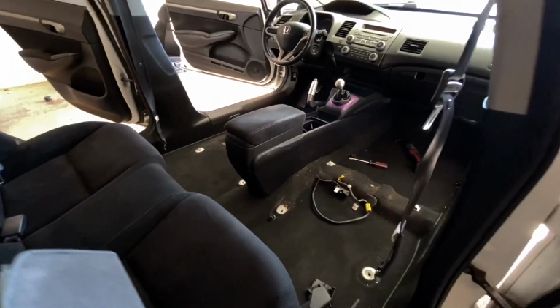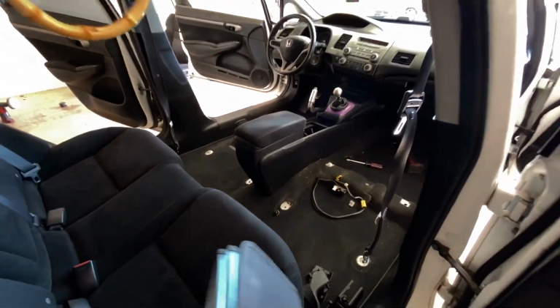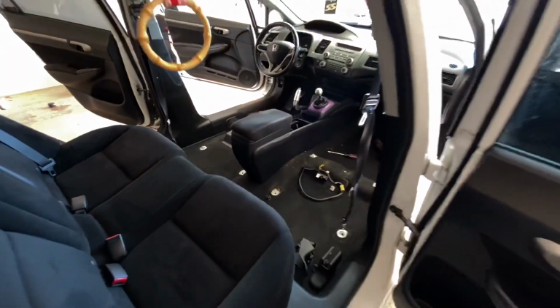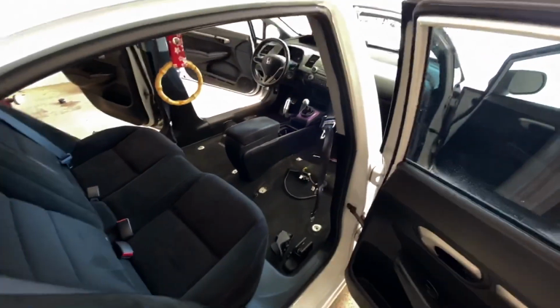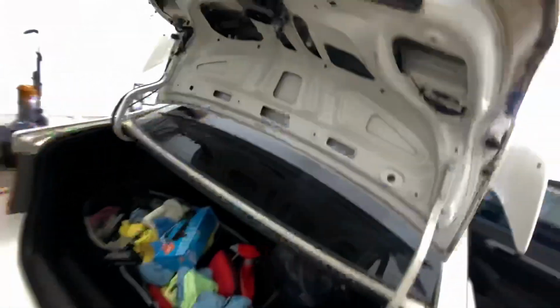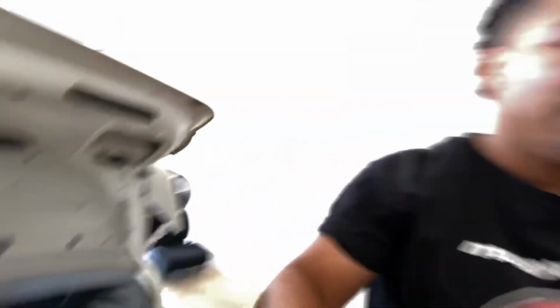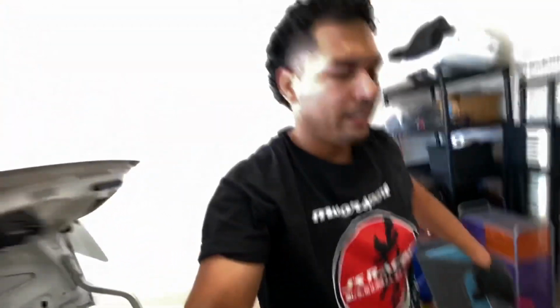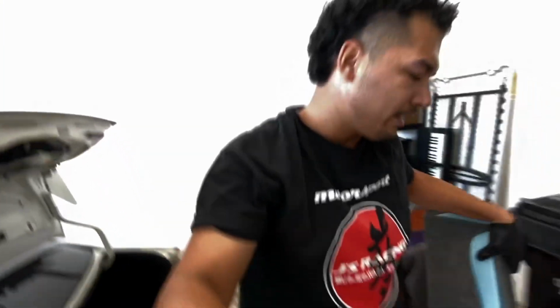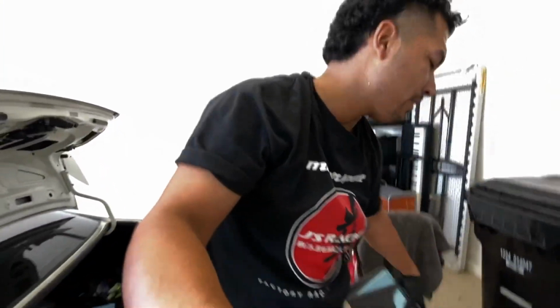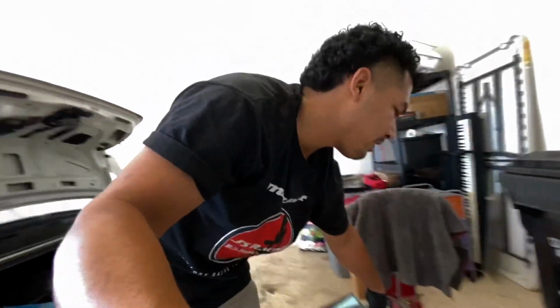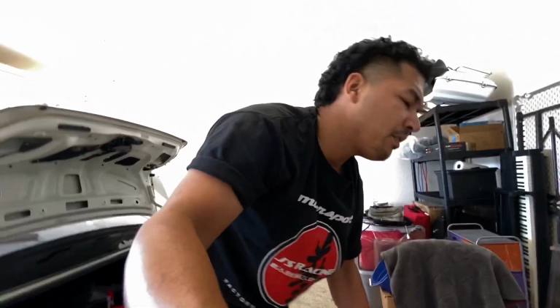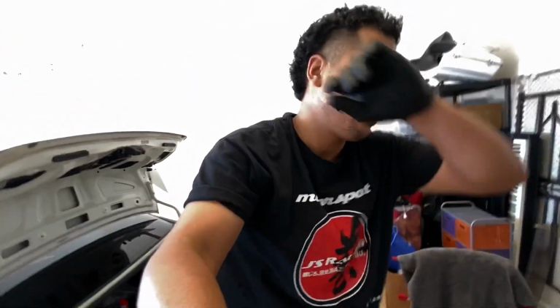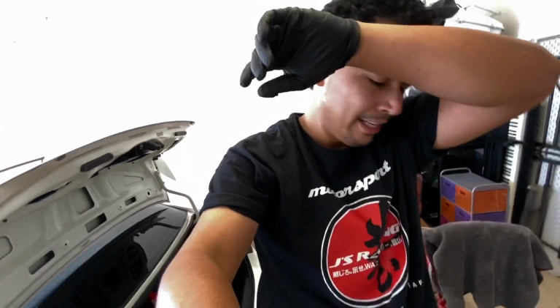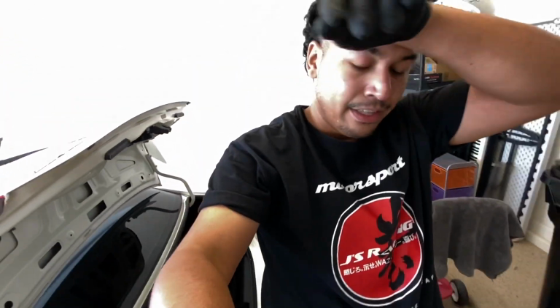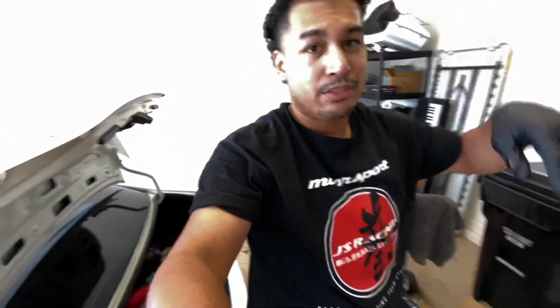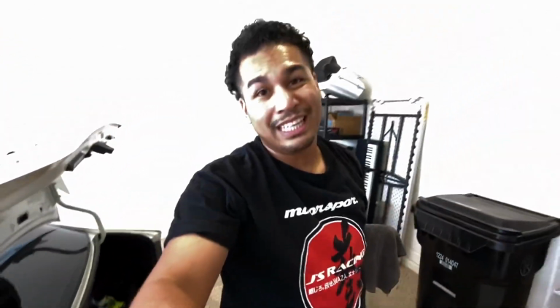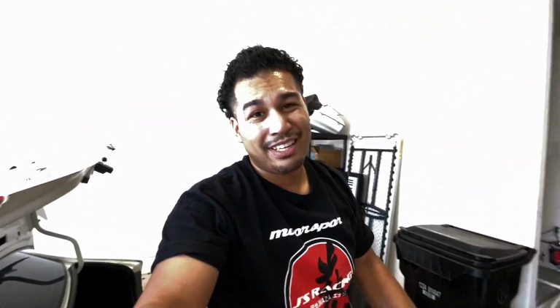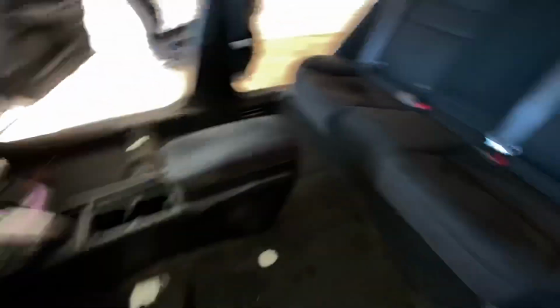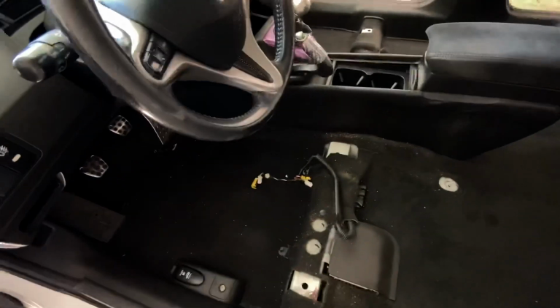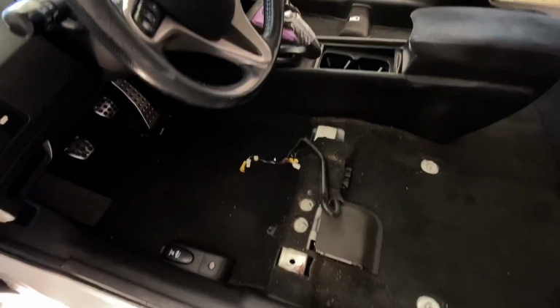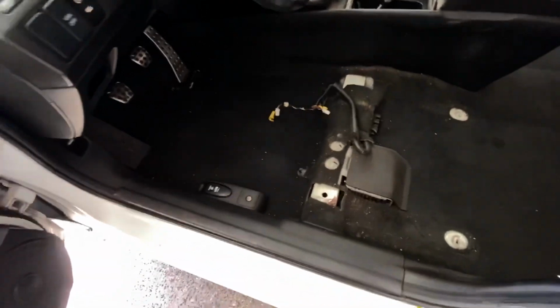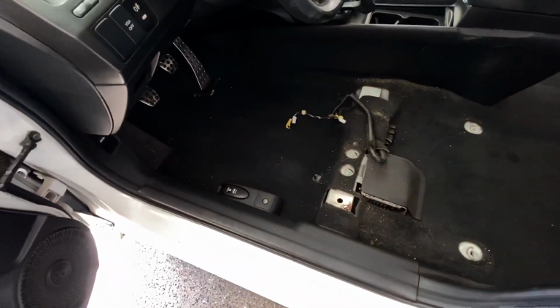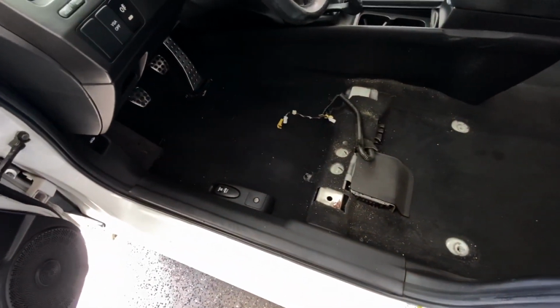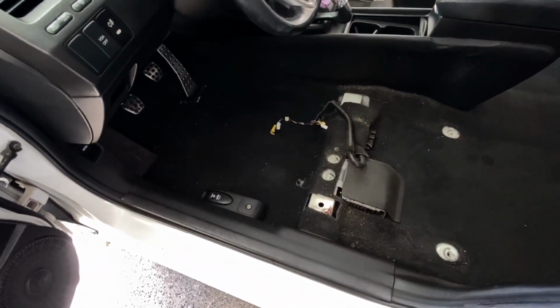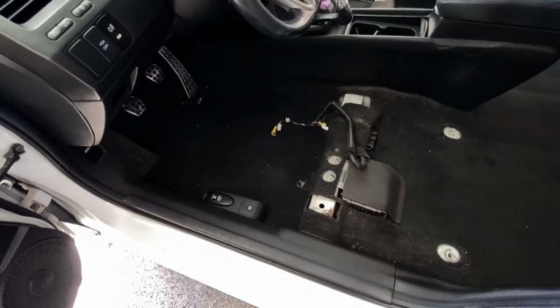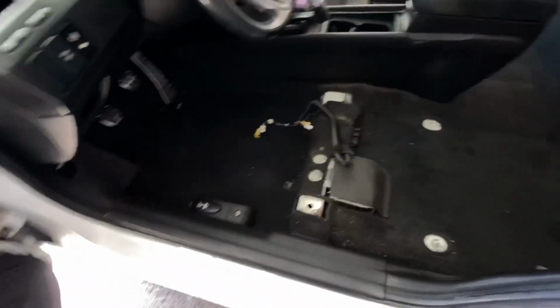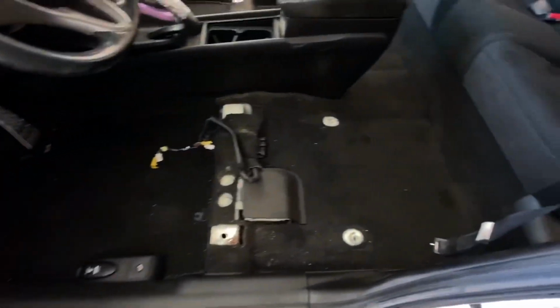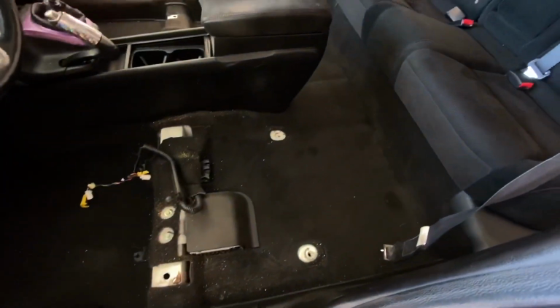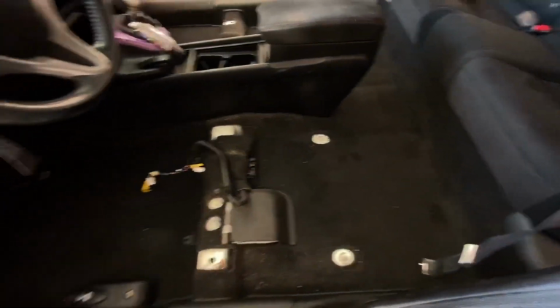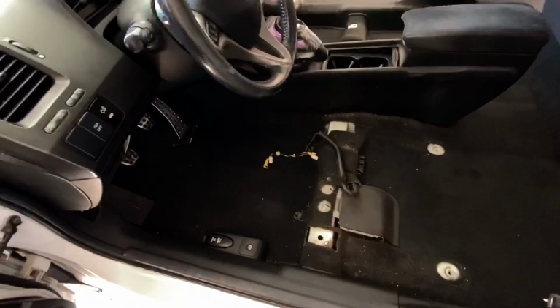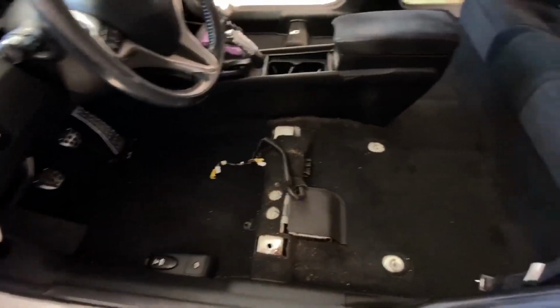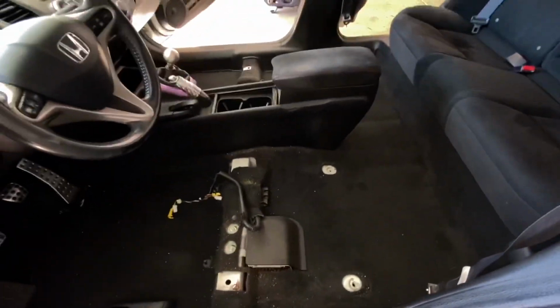Front seats are out. It's not the seats that are the hardest to get out — it's the stupid clips. So I'm going to go ahead and get the vacuum, we're going to bust this out, and I'll get back with you when I'm done.